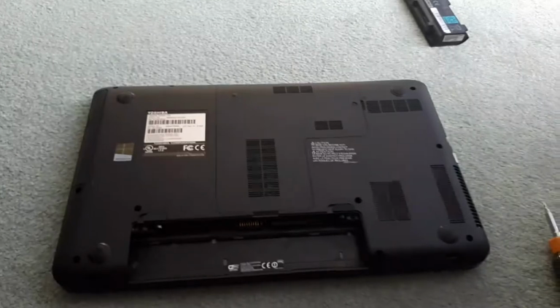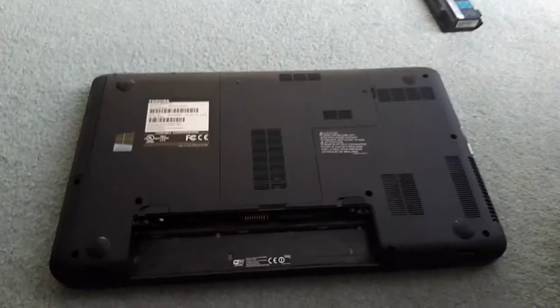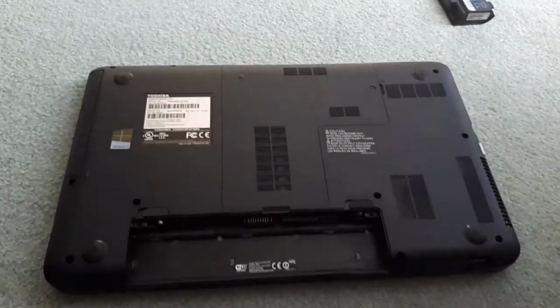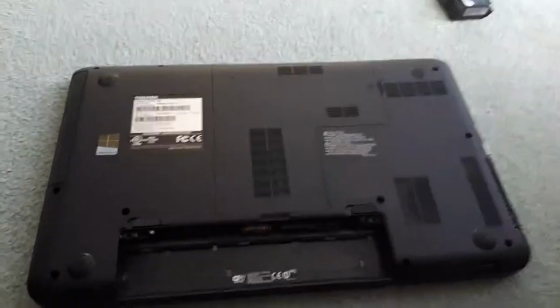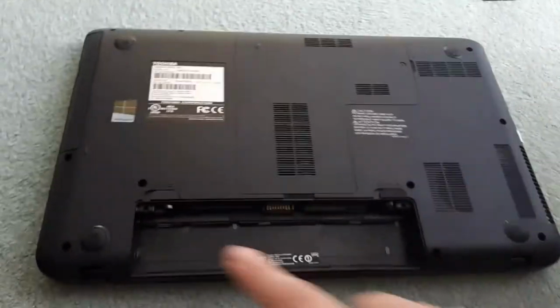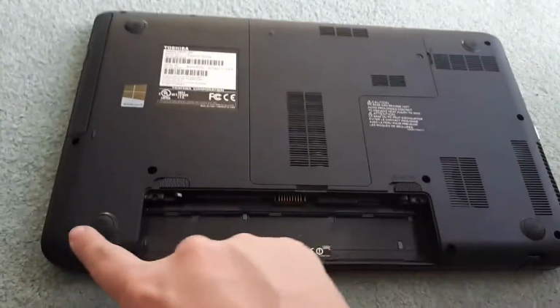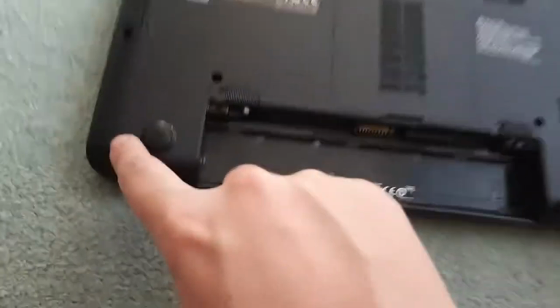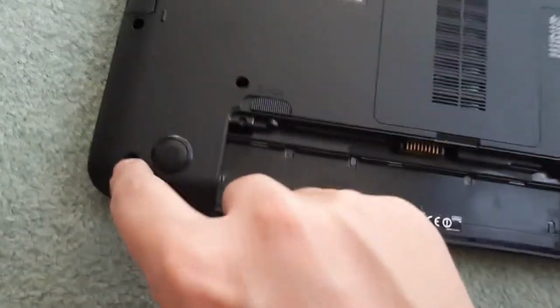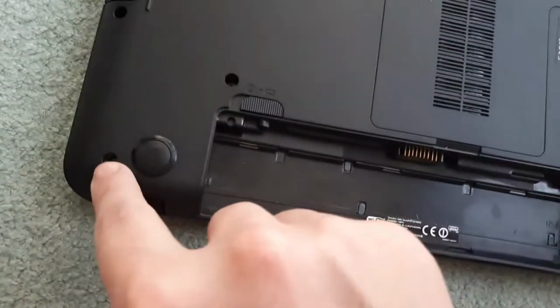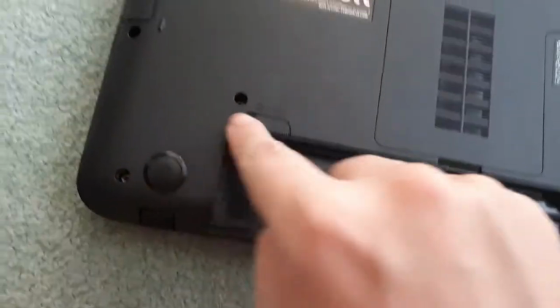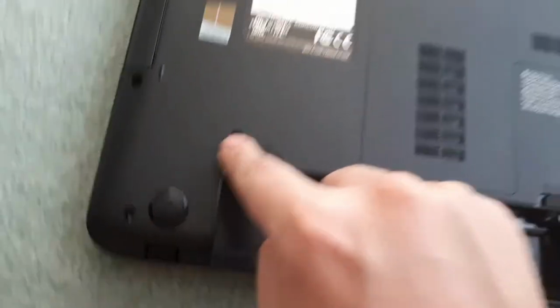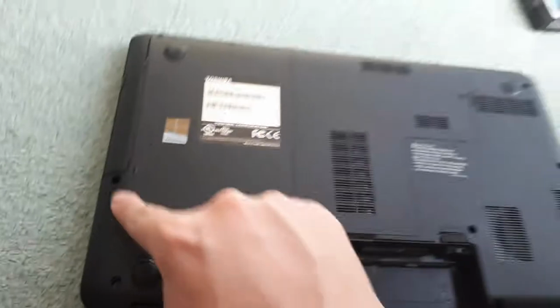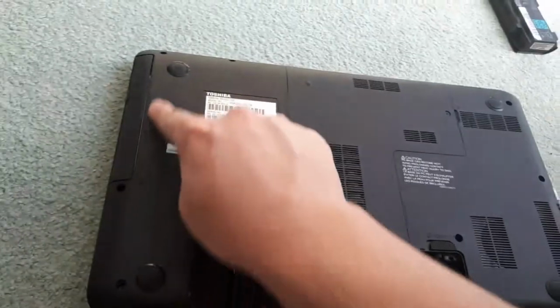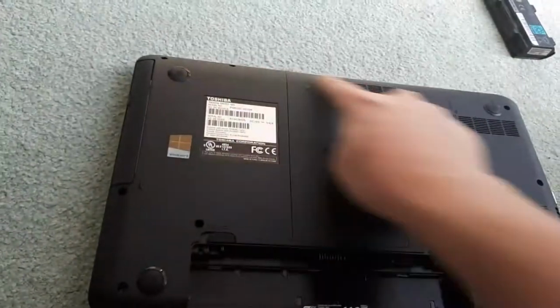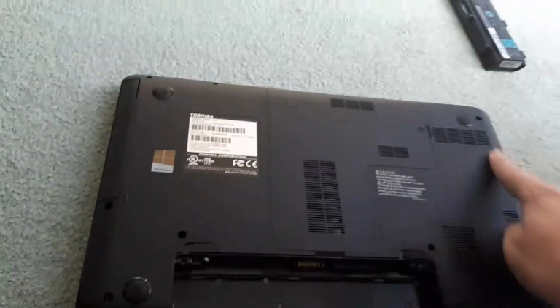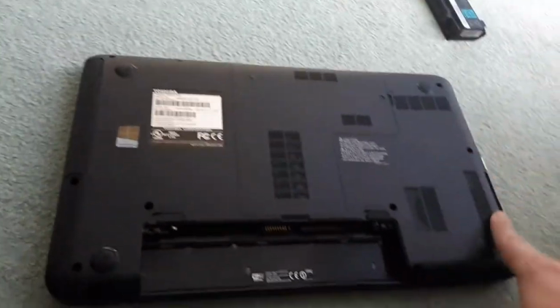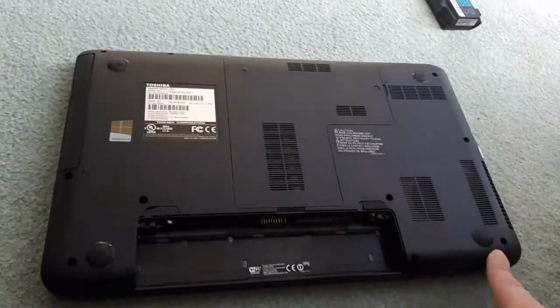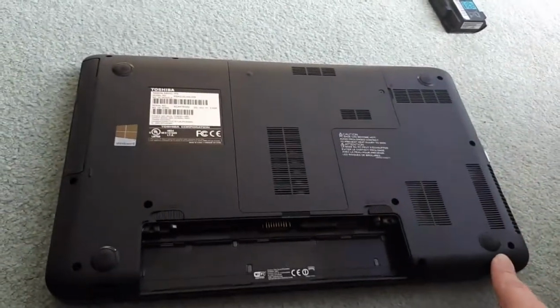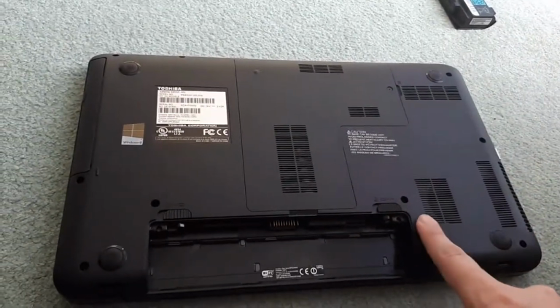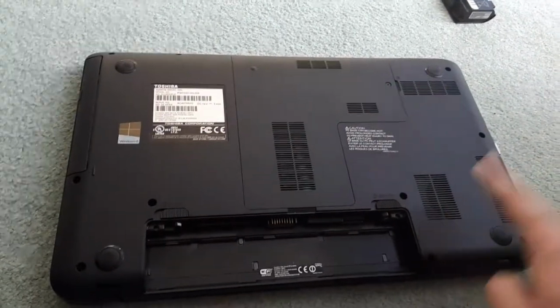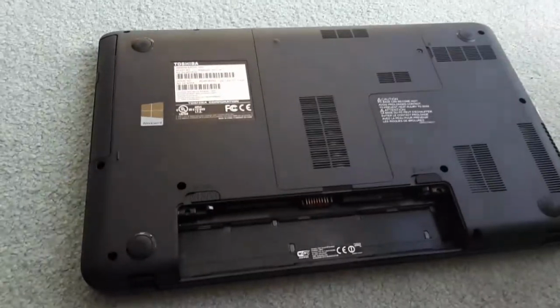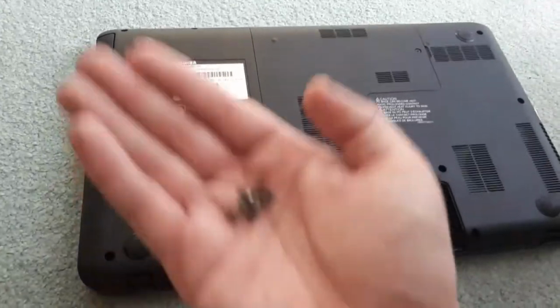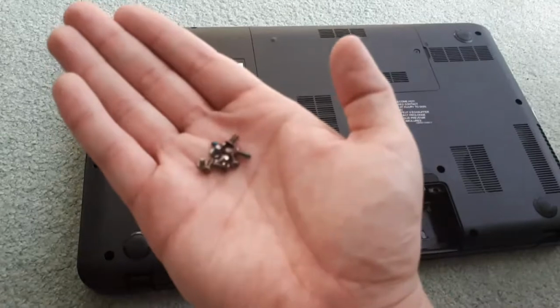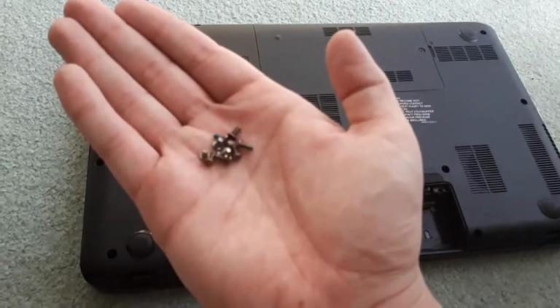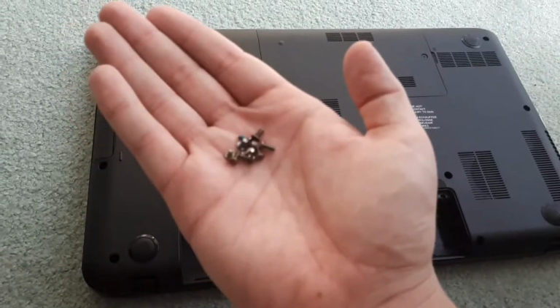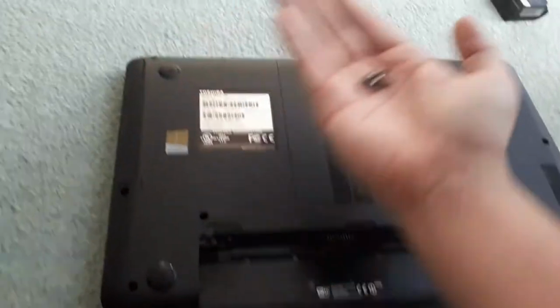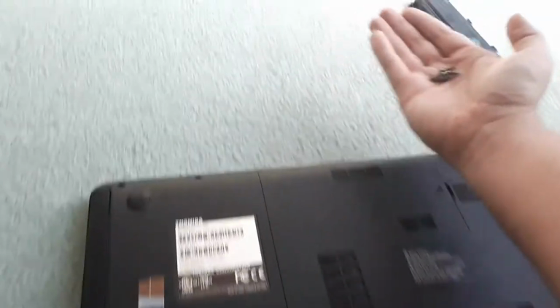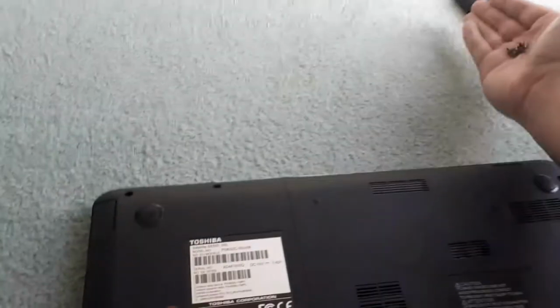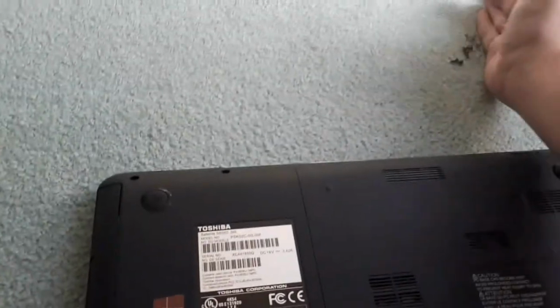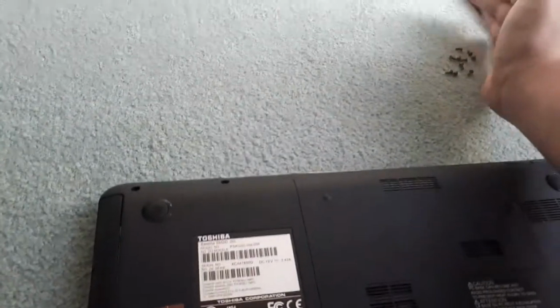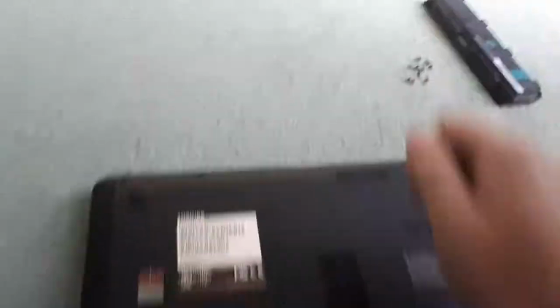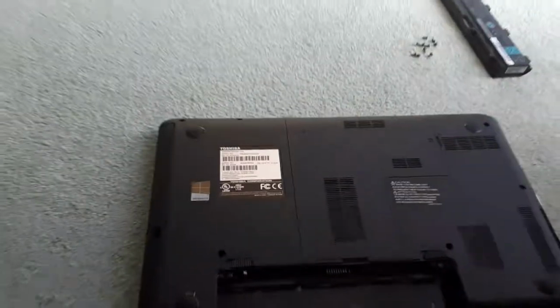Next, now that the battery is removed, you're going to want to go around and take out all of the screws that are holding down the bottom panel. Once all the screws are removed, place them off to the side because you do not want to lose any of them.